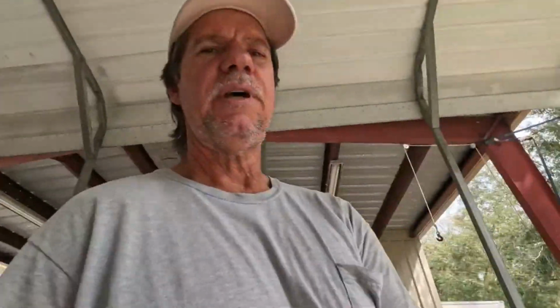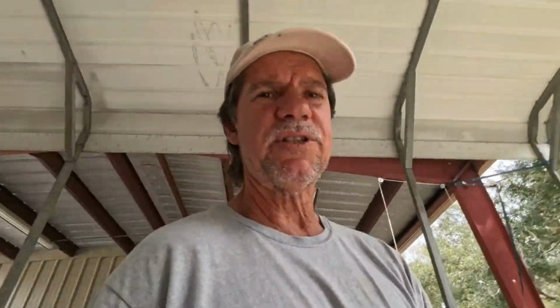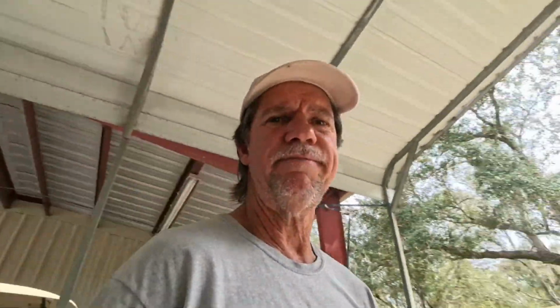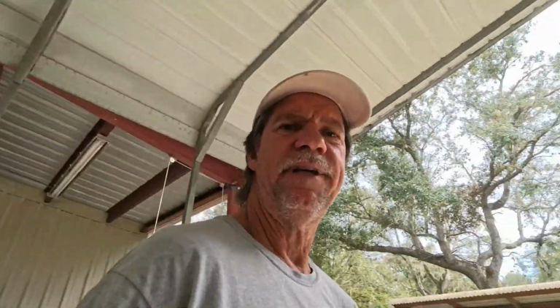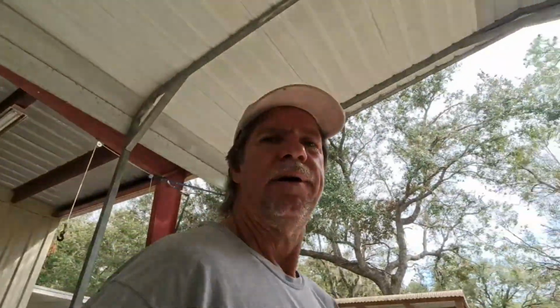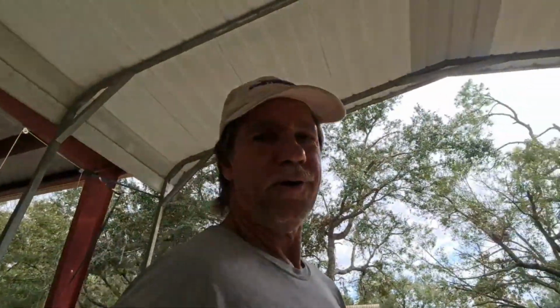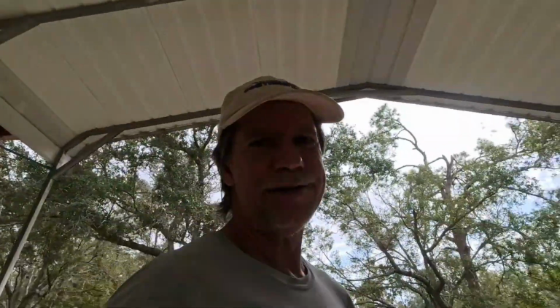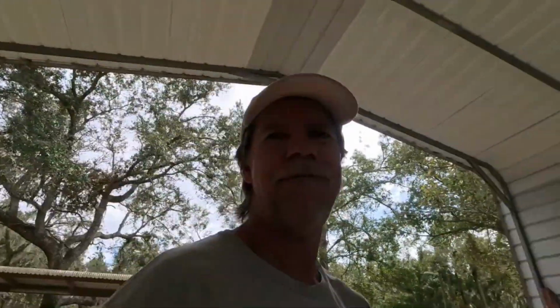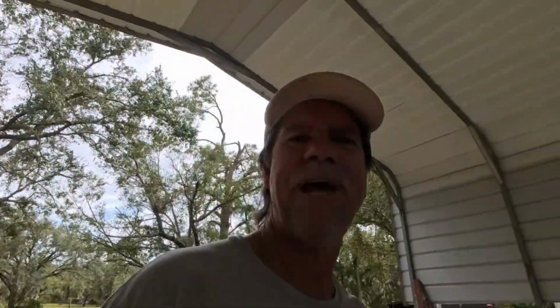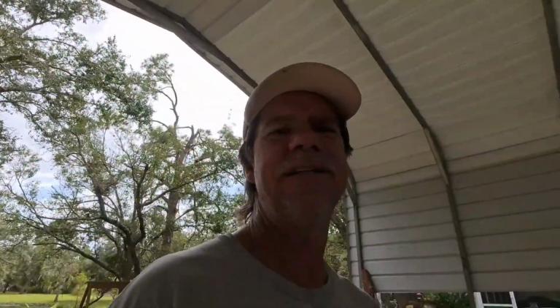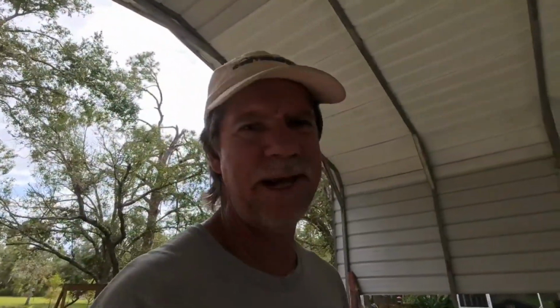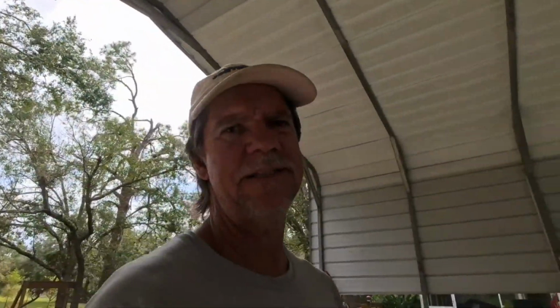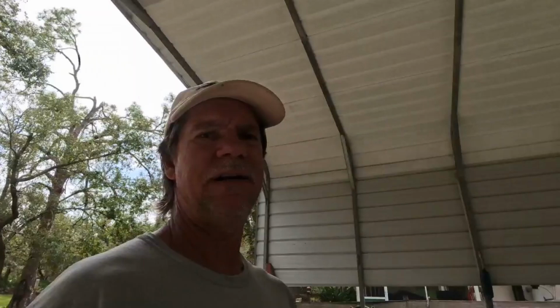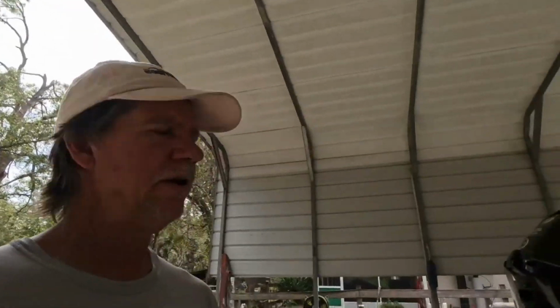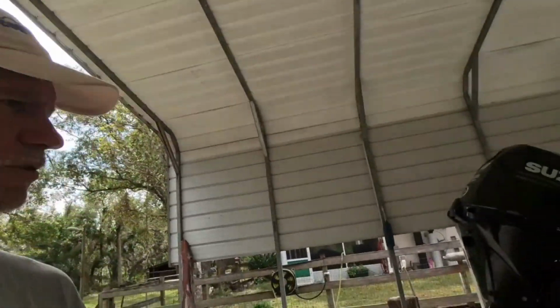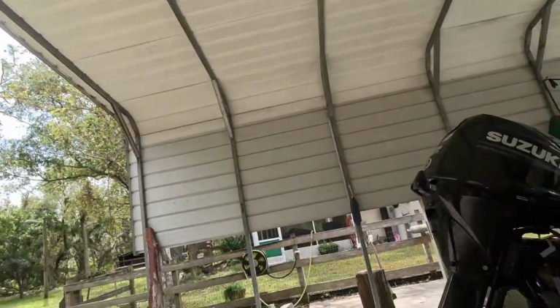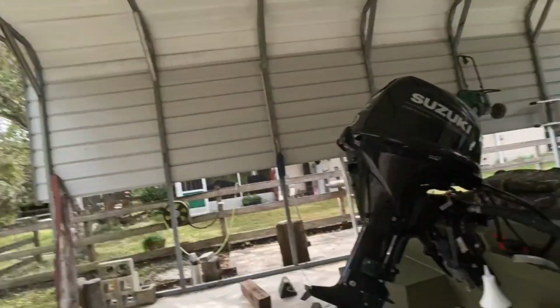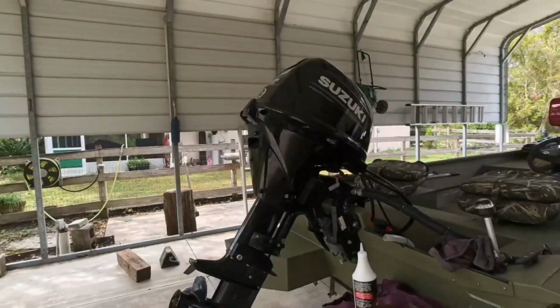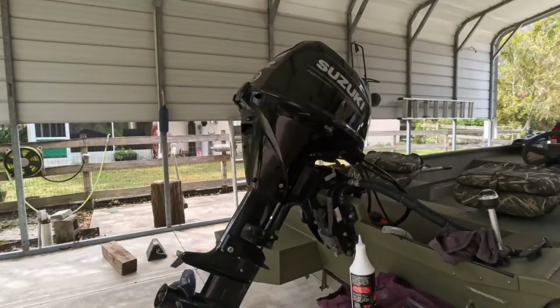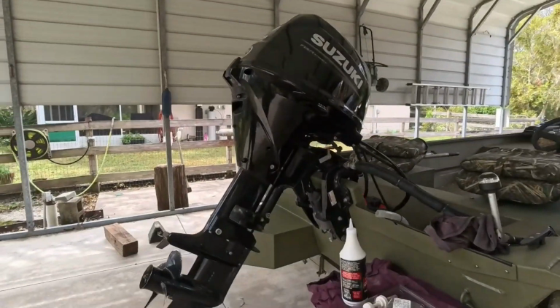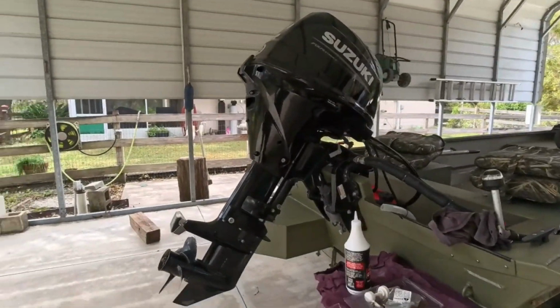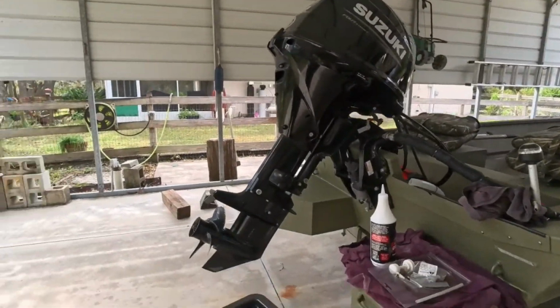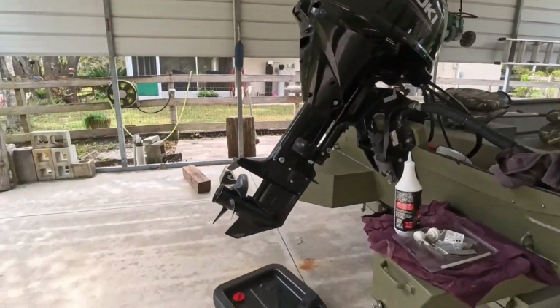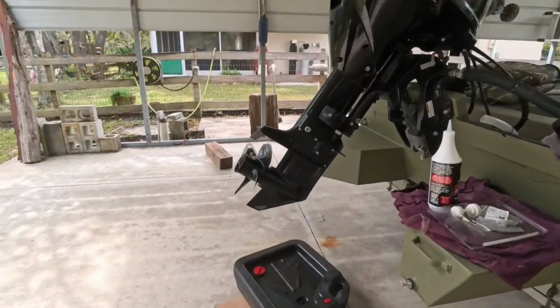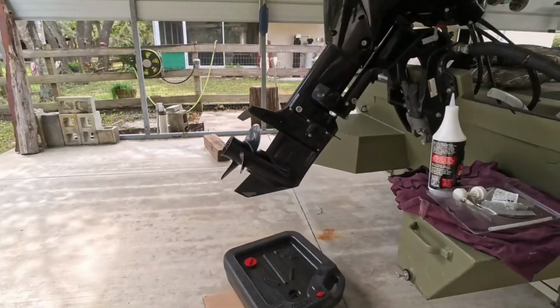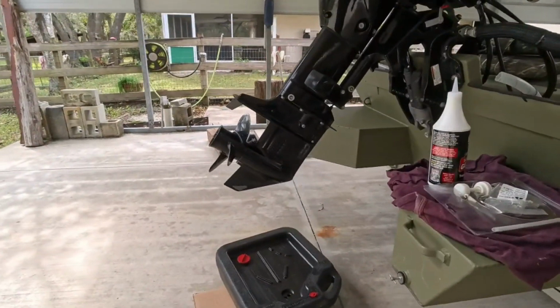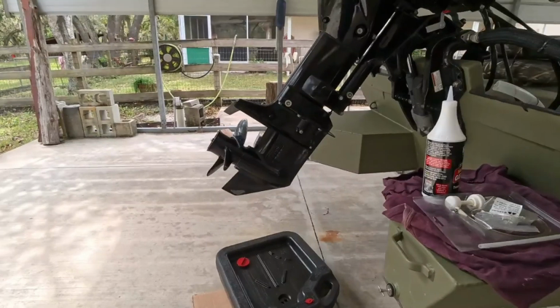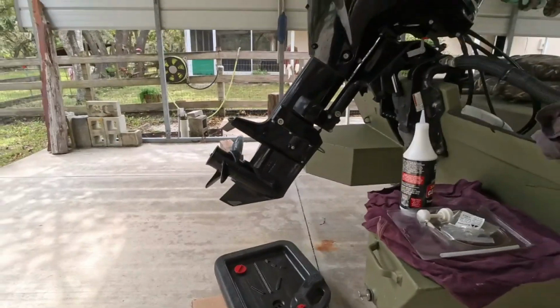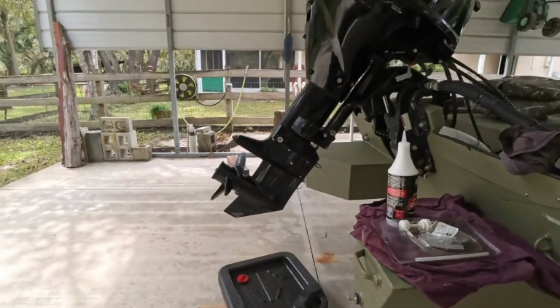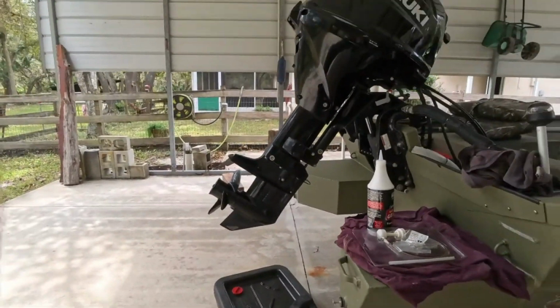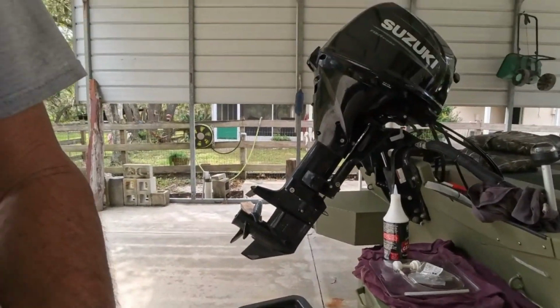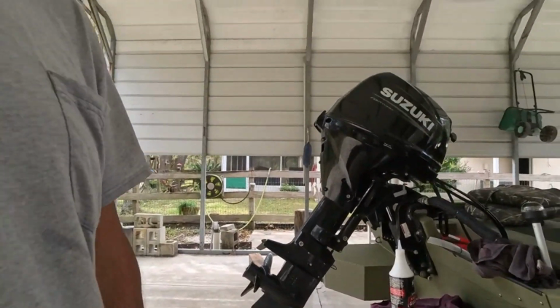Hello, it's Don. It's time for some maintenance on the 30 horse Suzuki. We're going to change our lower unit gear lube. It hasn't been done in a while — it's time.